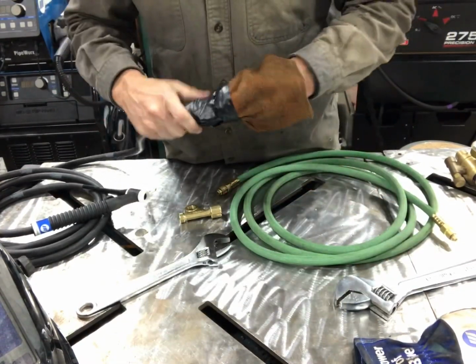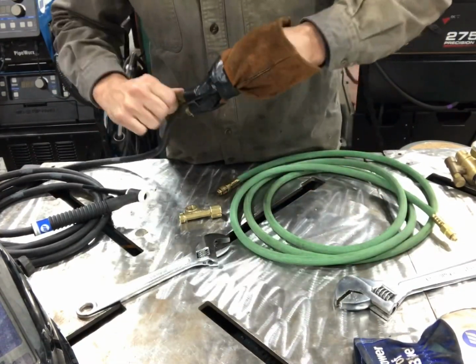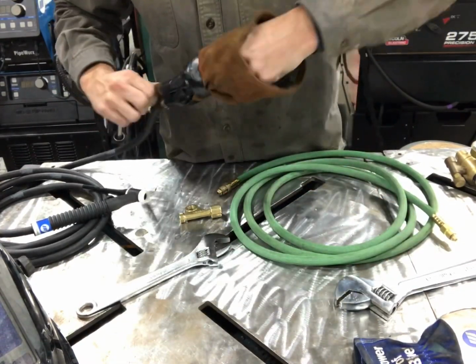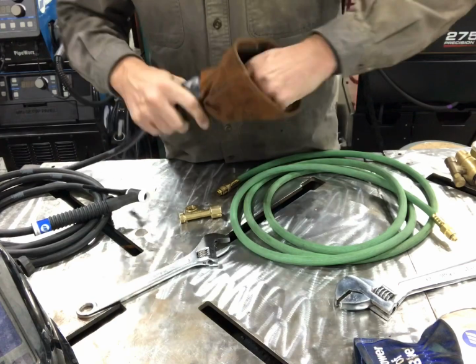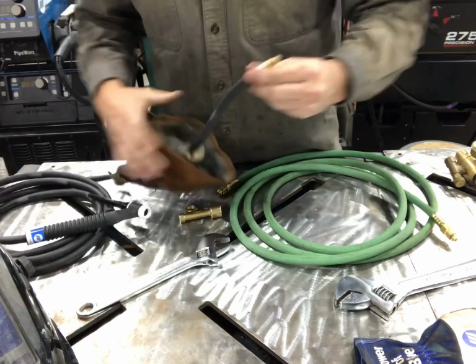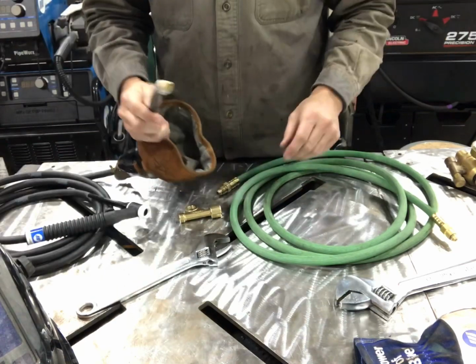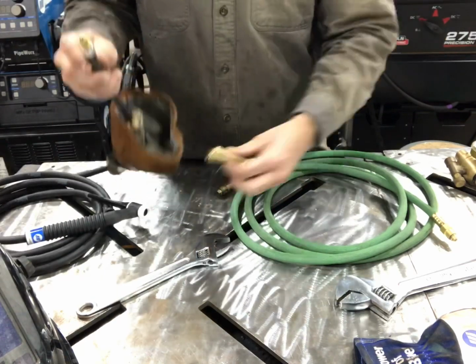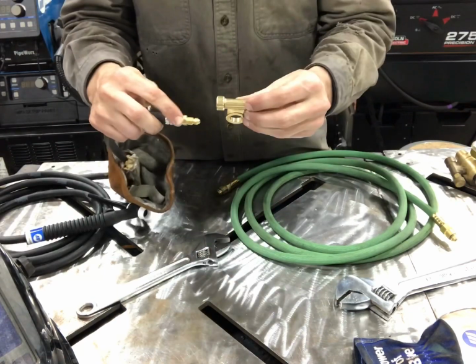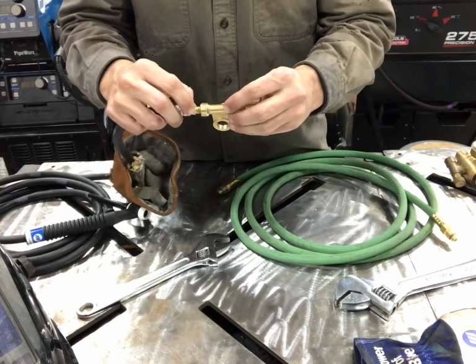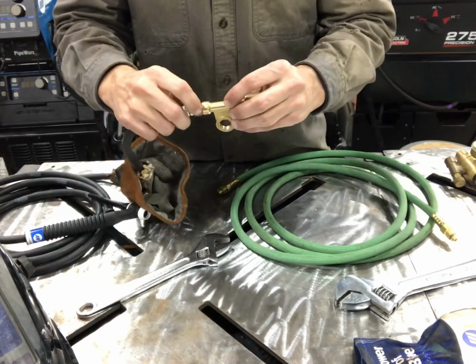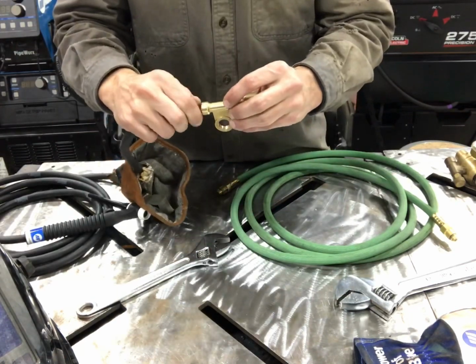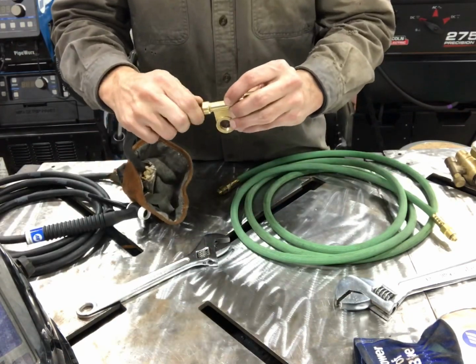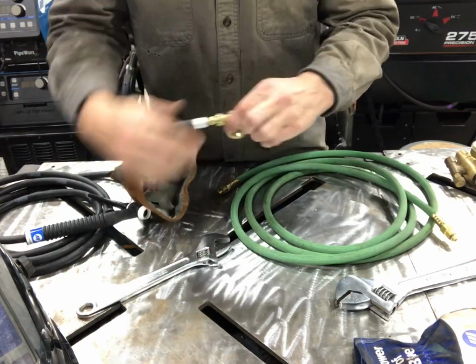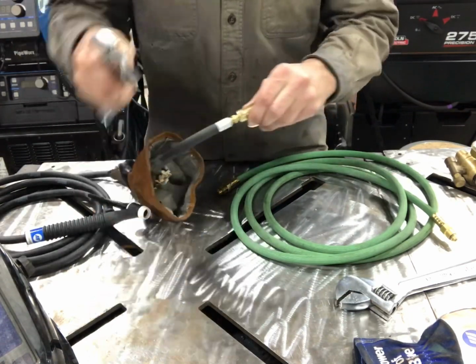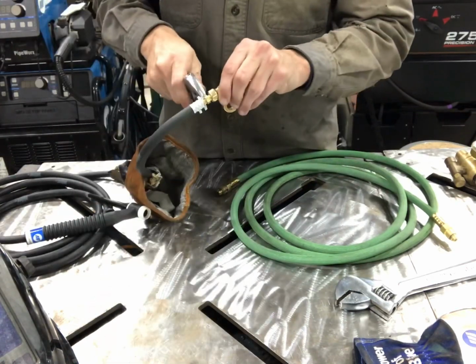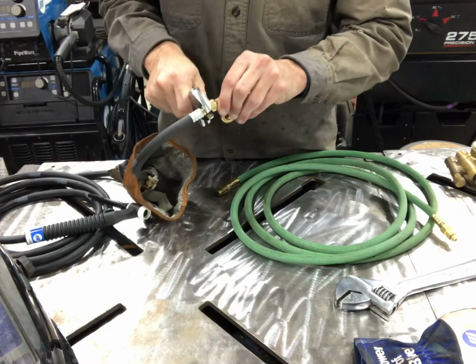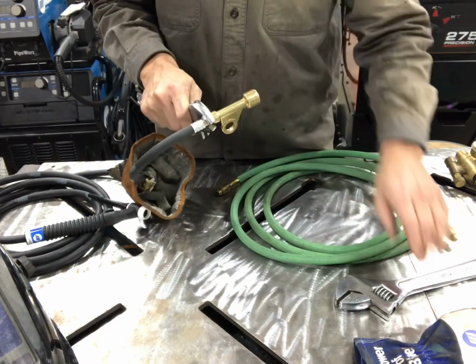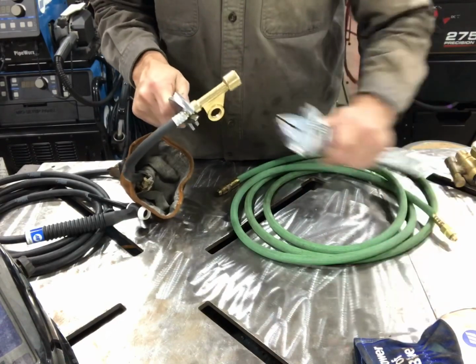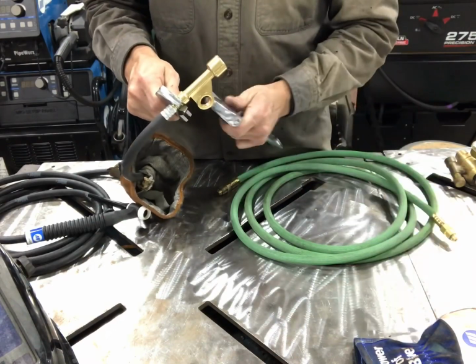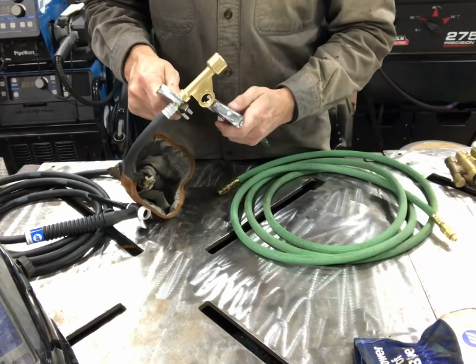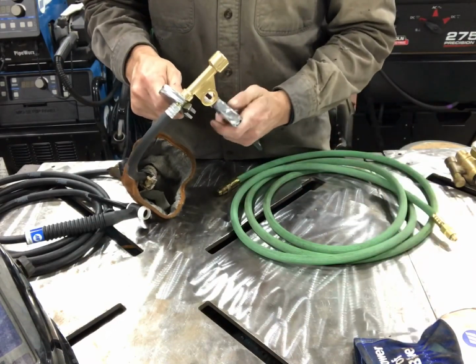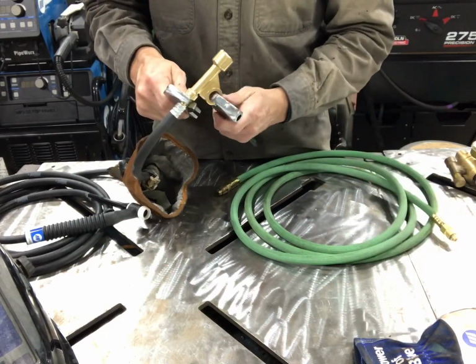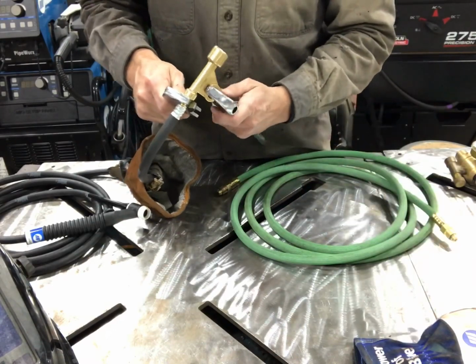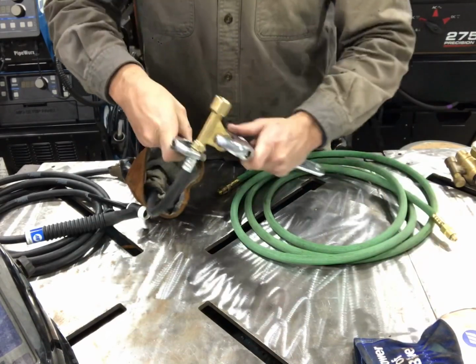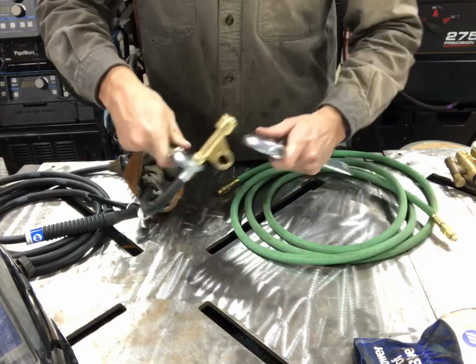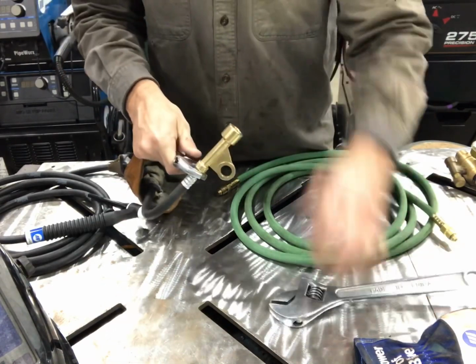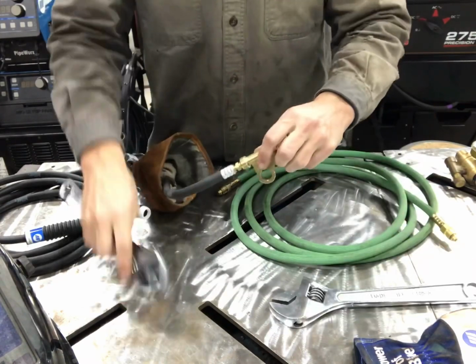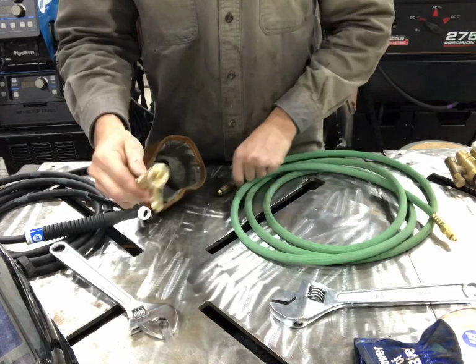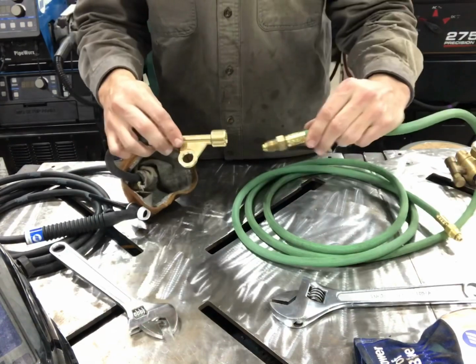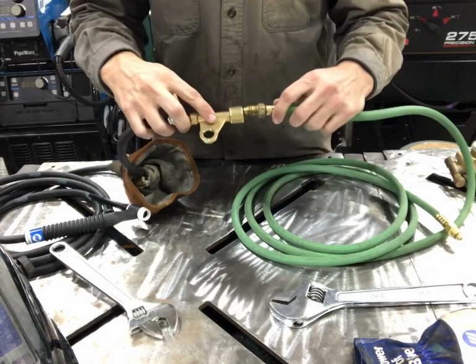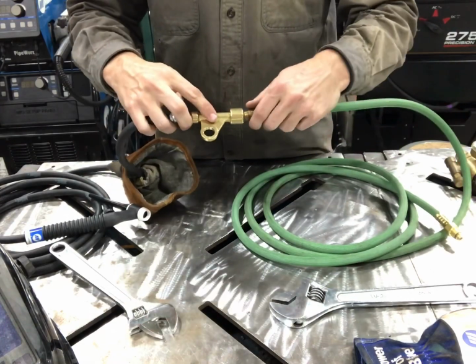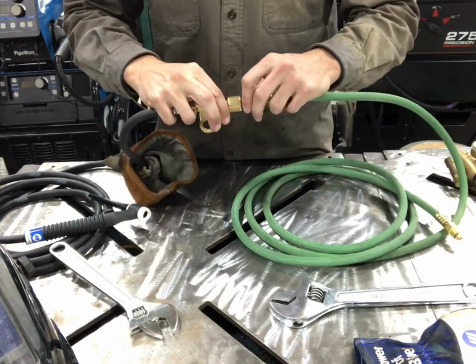Now go ahead and slide that hose through the glove, tighten it down to the power cable adapter. And then do the same with the hose.